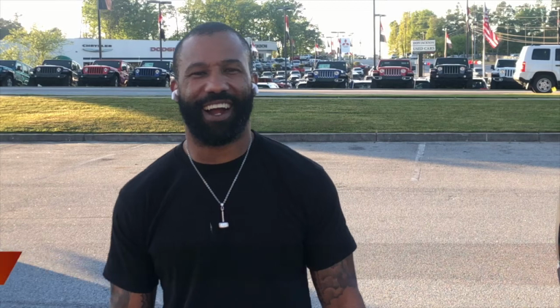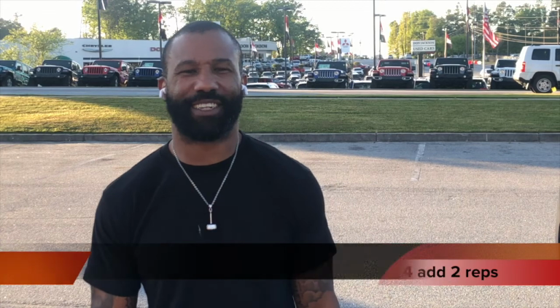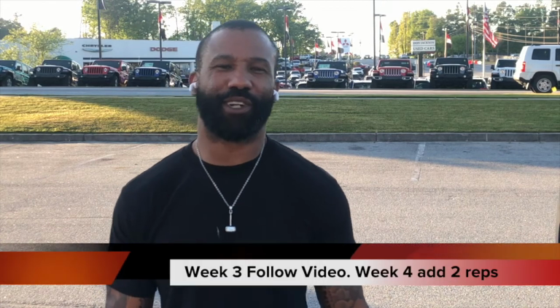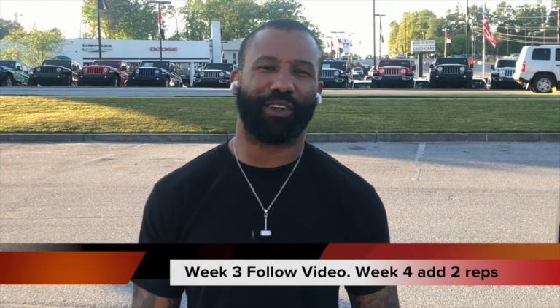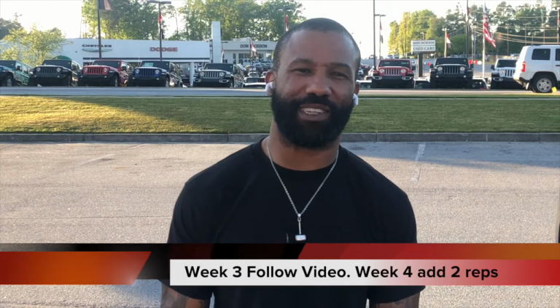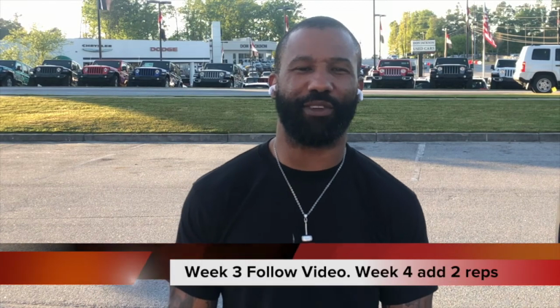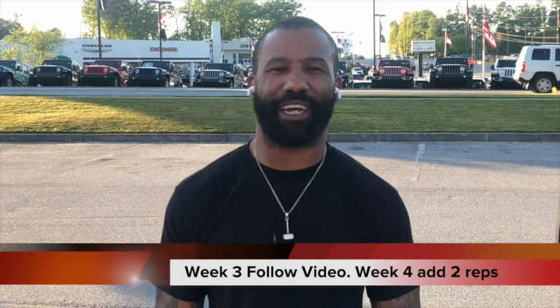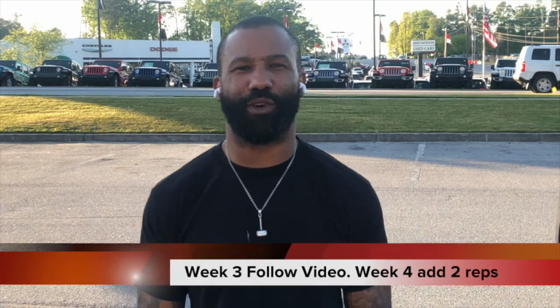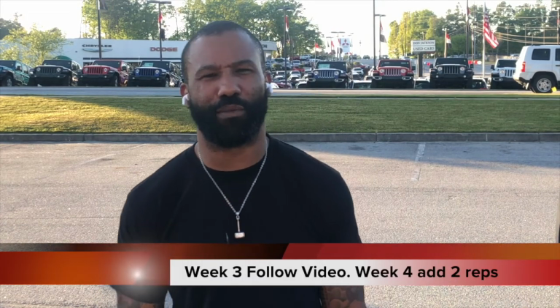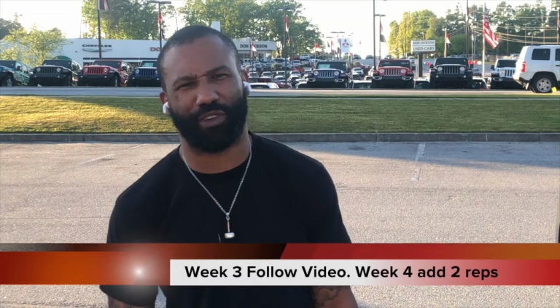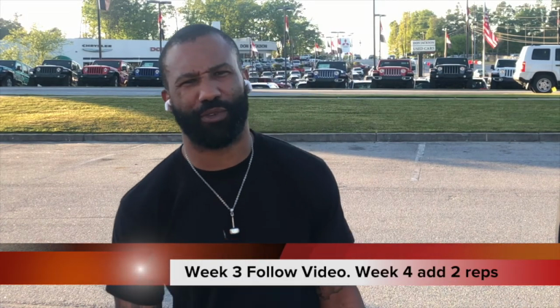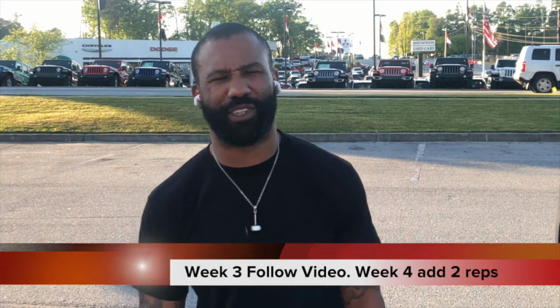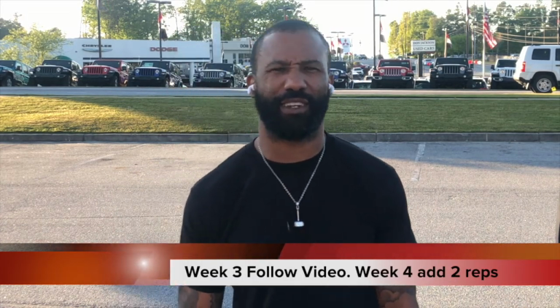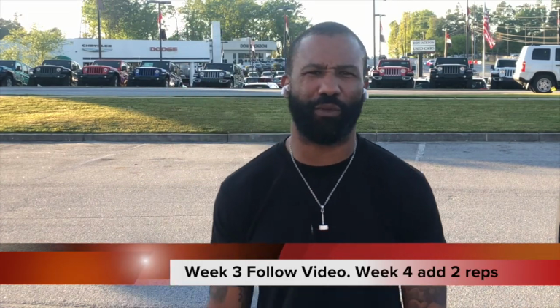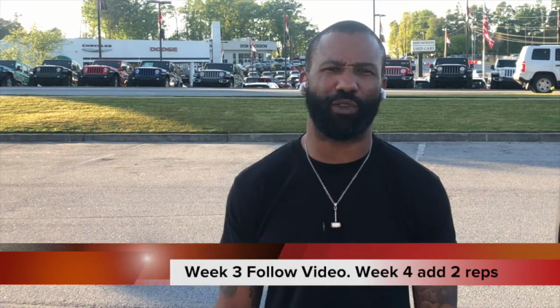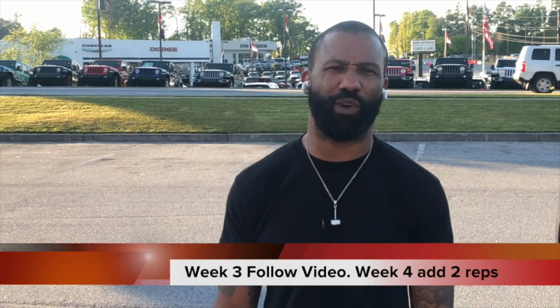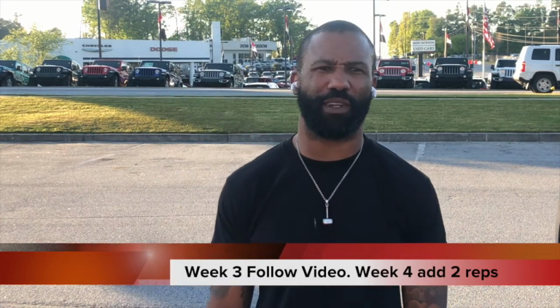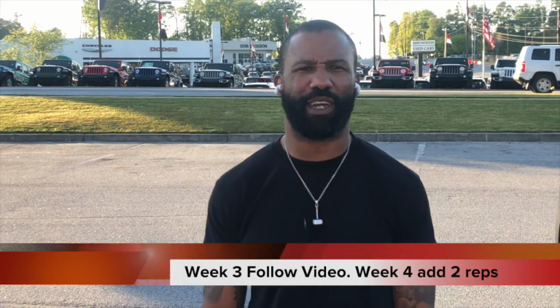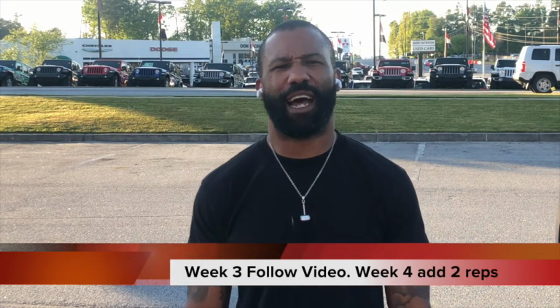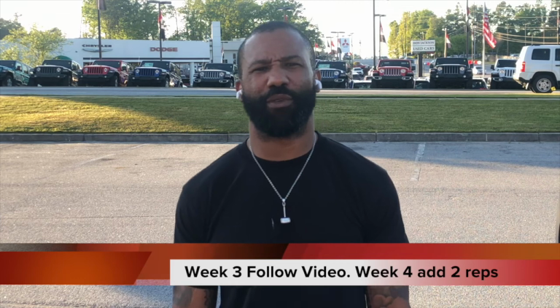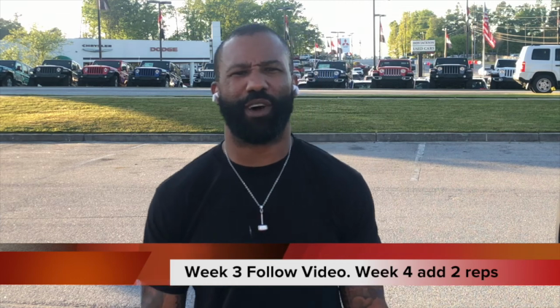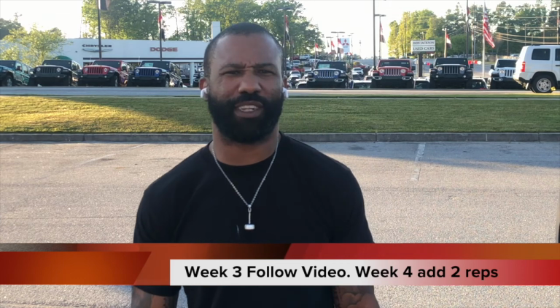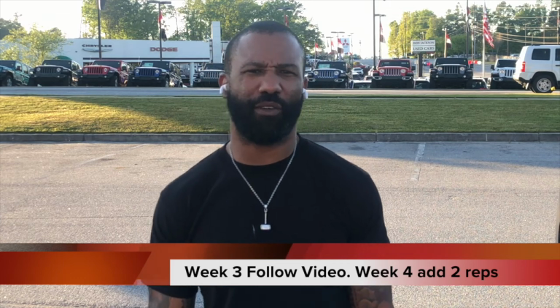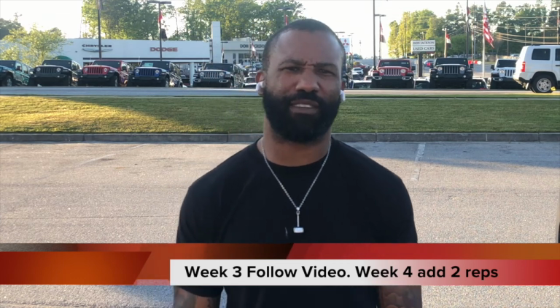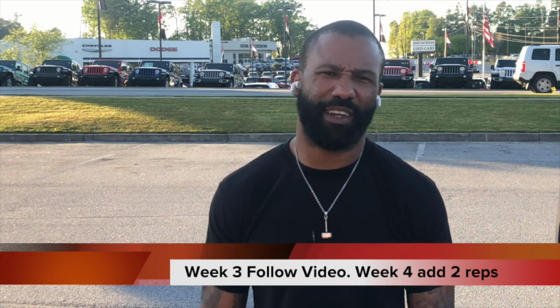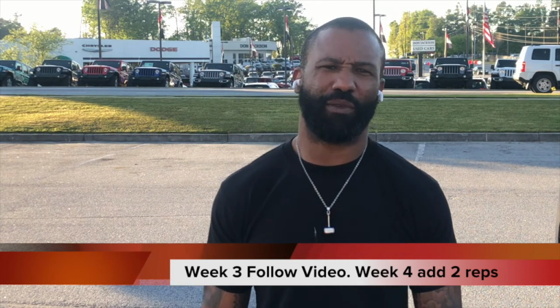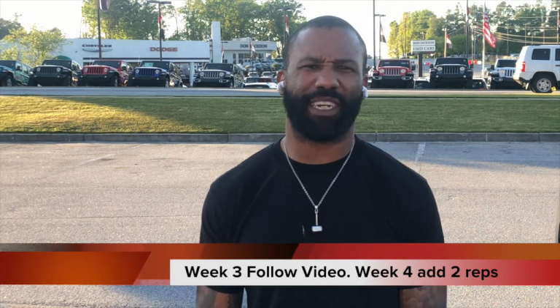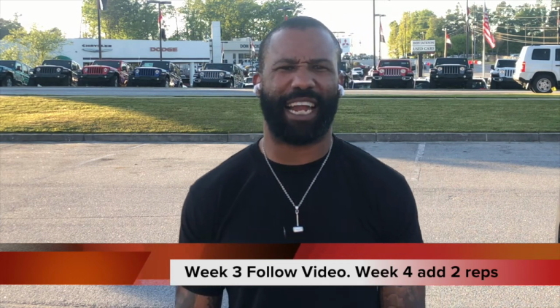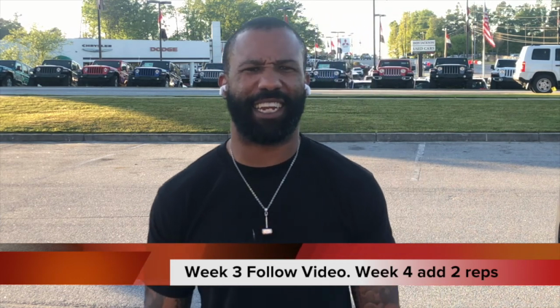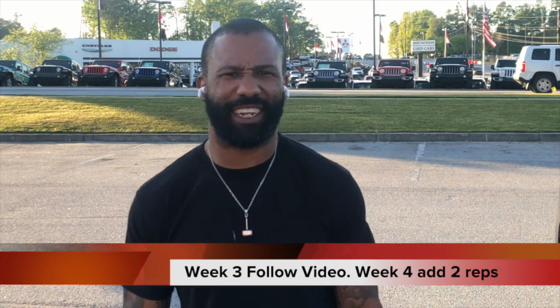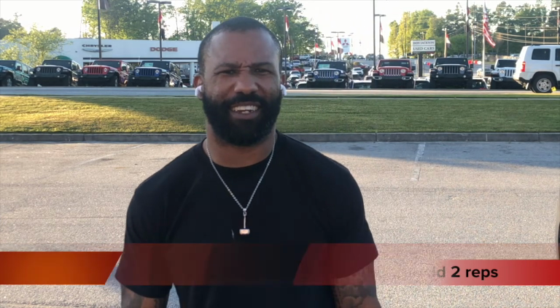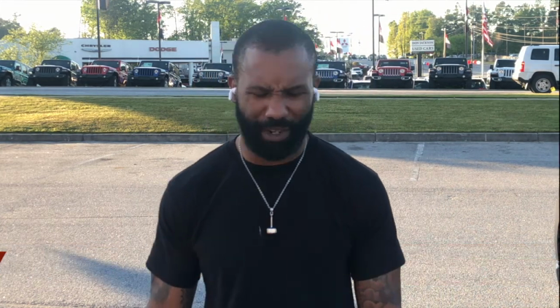All right, this is Coach Golden. I'm going to take you guys through a normal stretching routine, the way we normally go through it. We know we're going through this COVID, but we still got to get it in. Here we go.